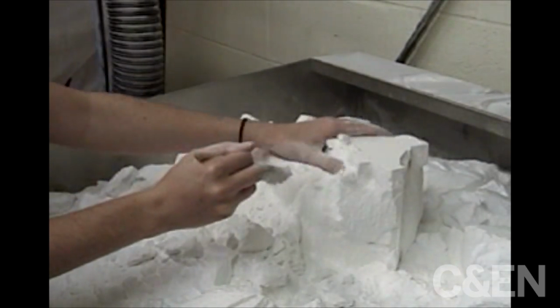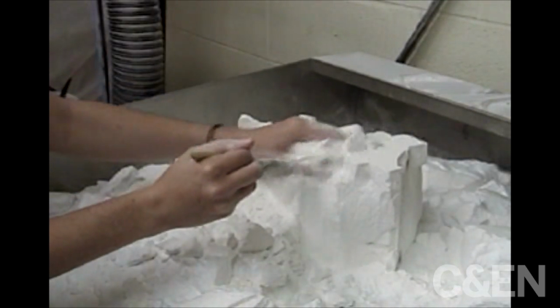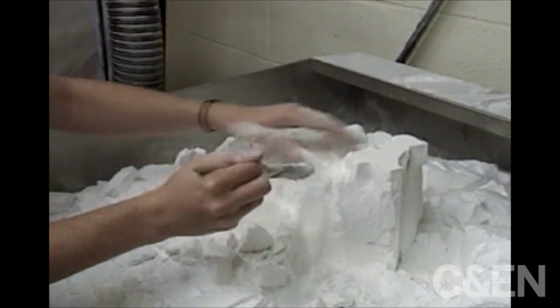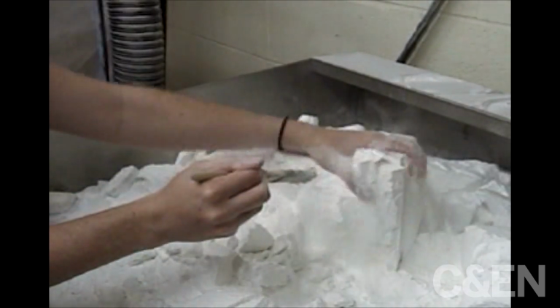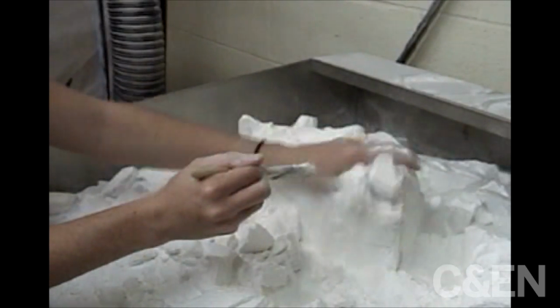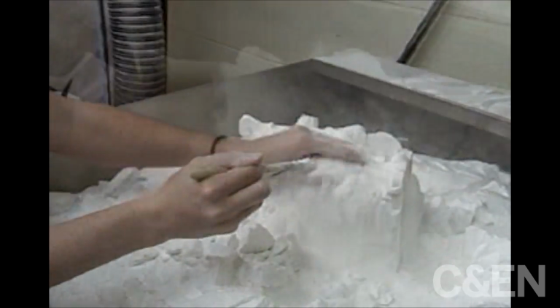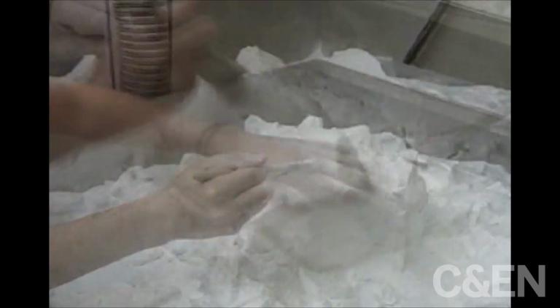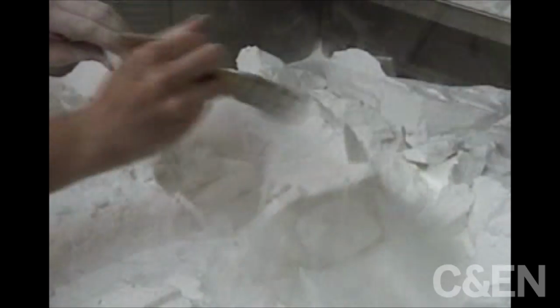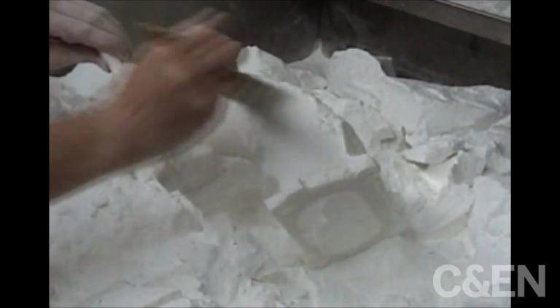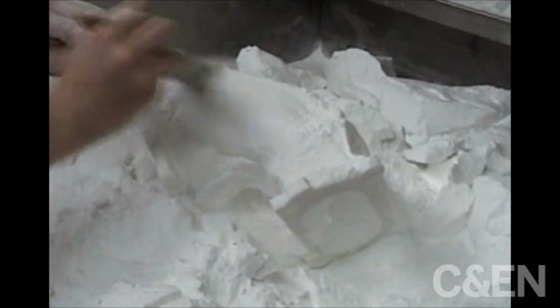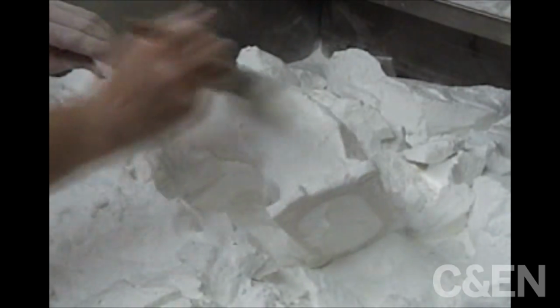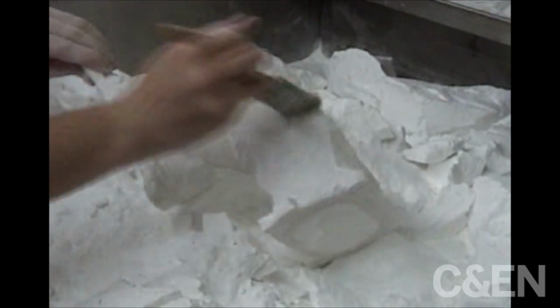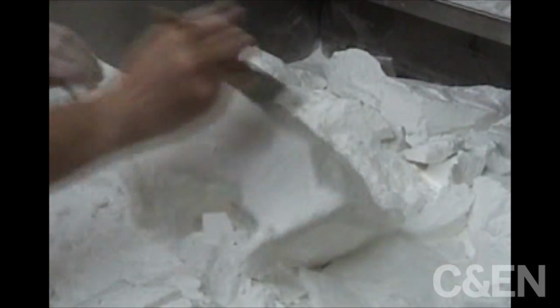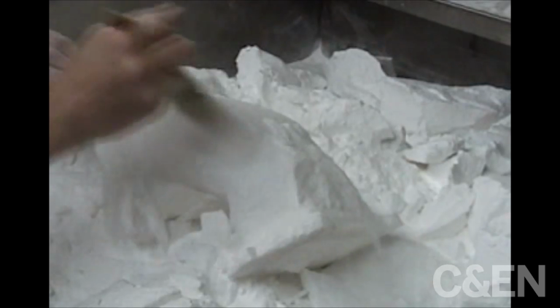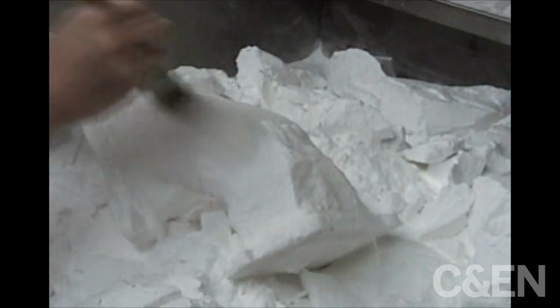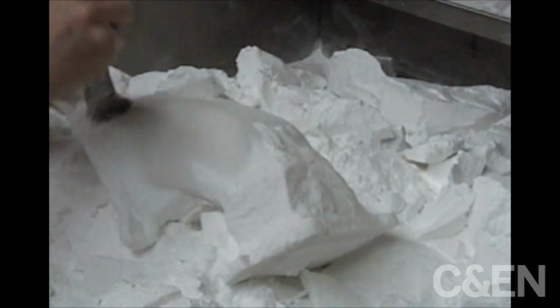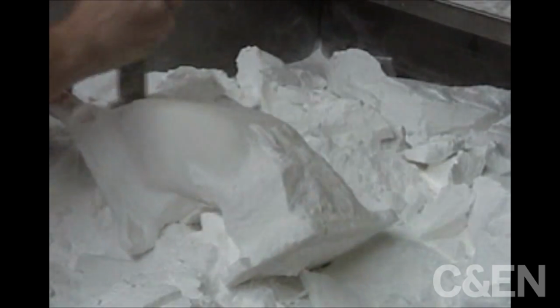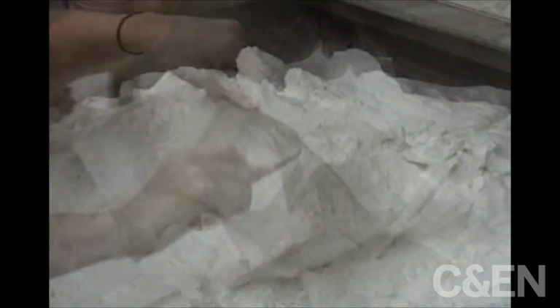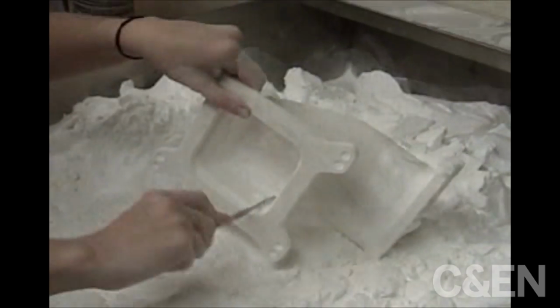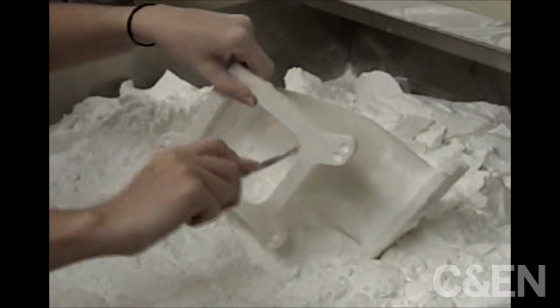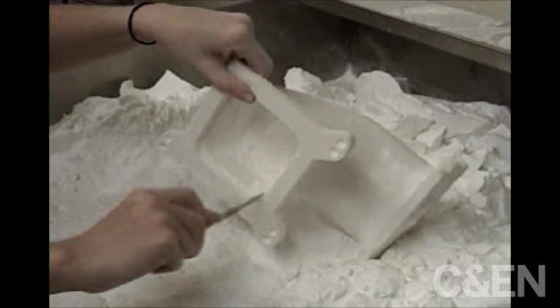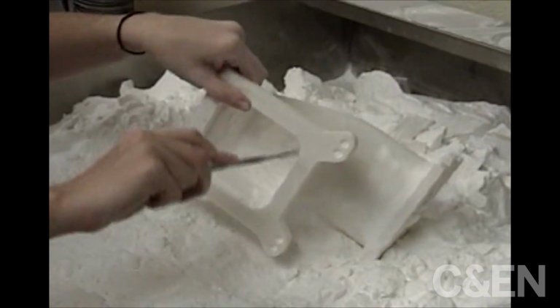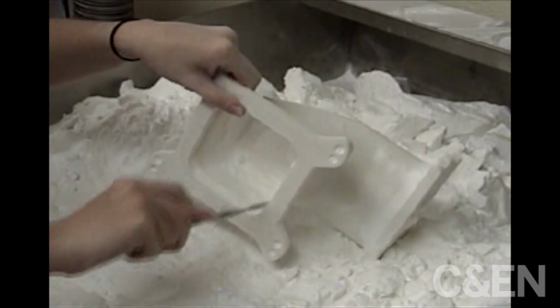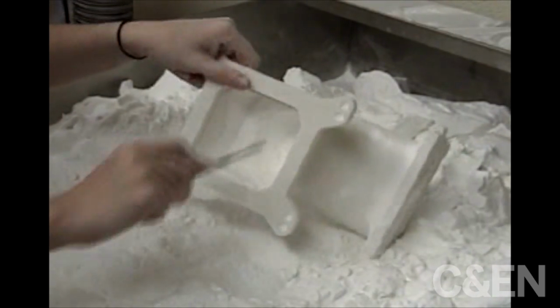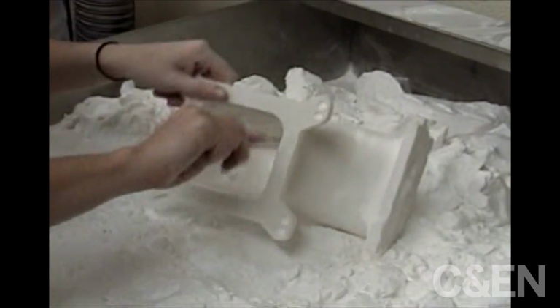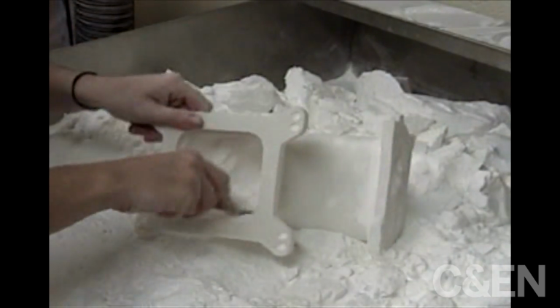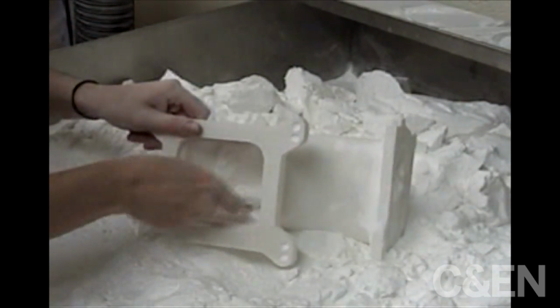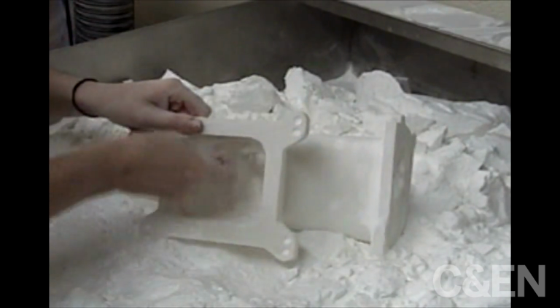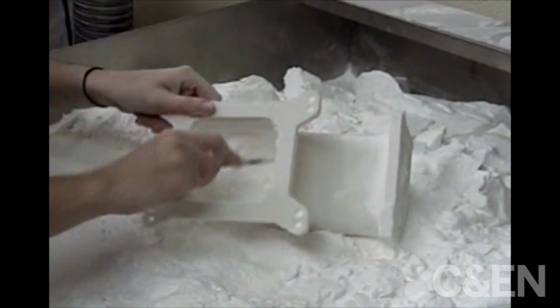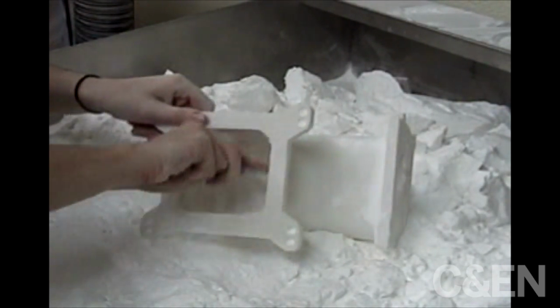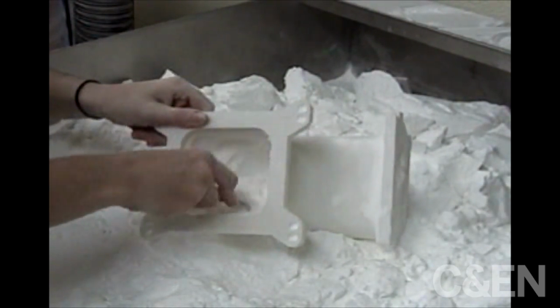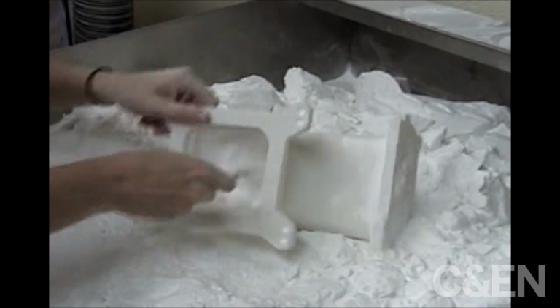The last step is to clean the parts. This is done with brushes and with metal implements, not dissimilar to dental hardware.